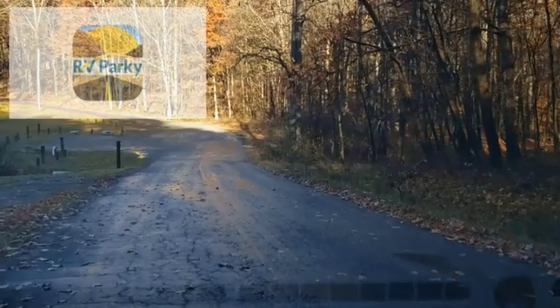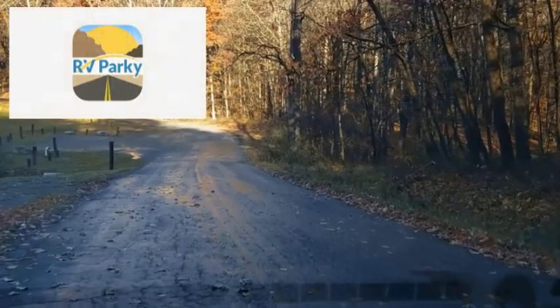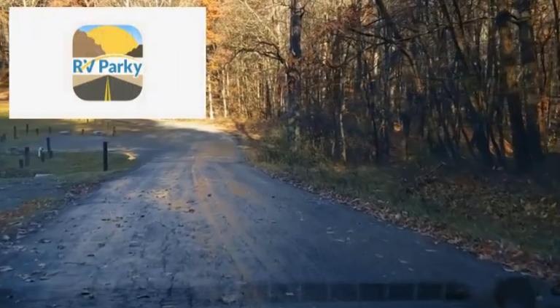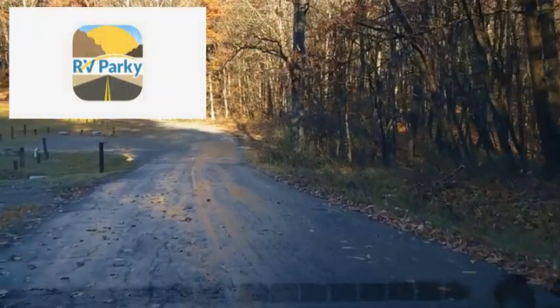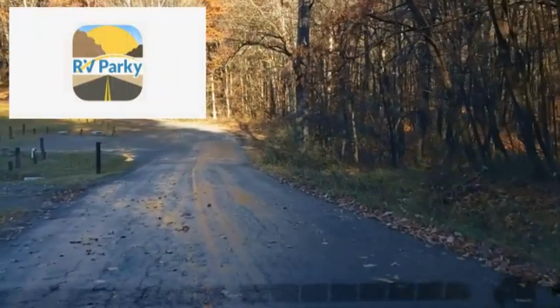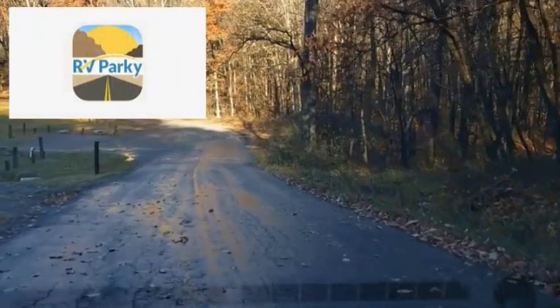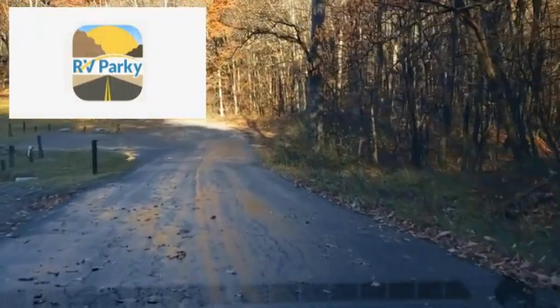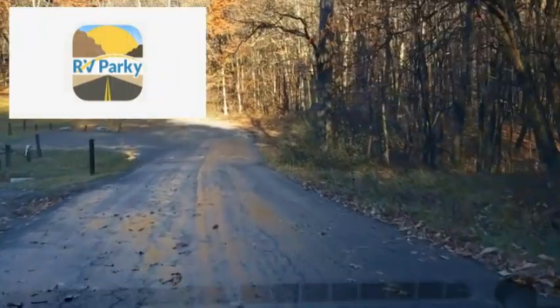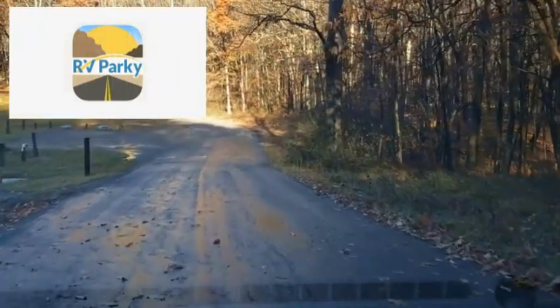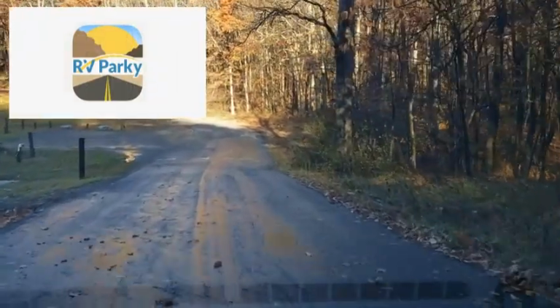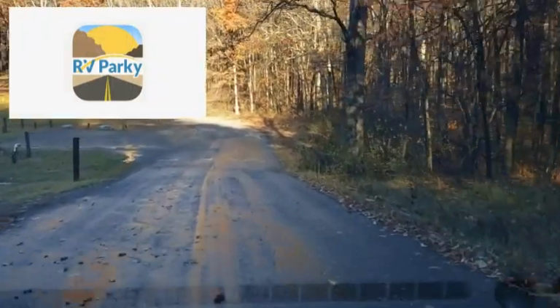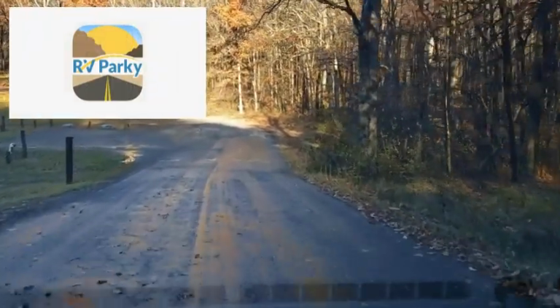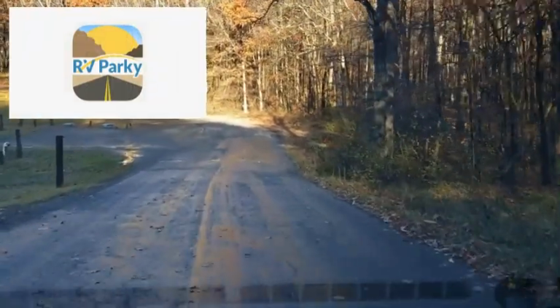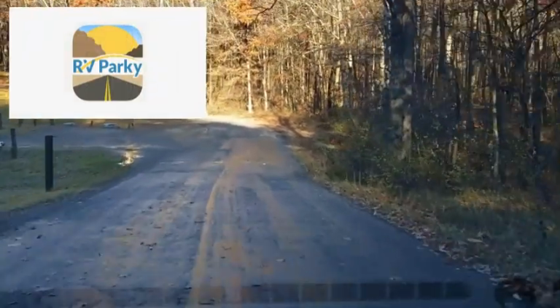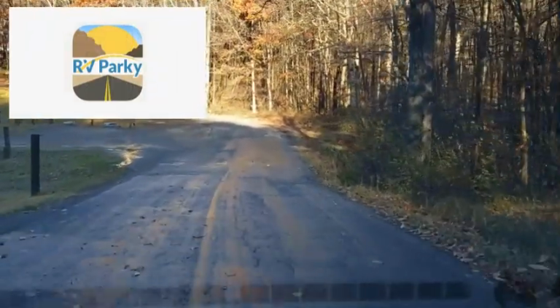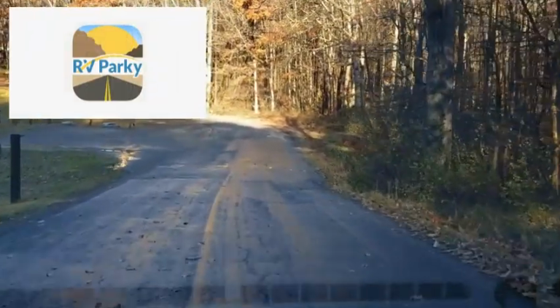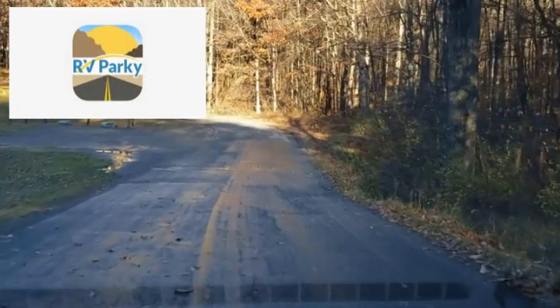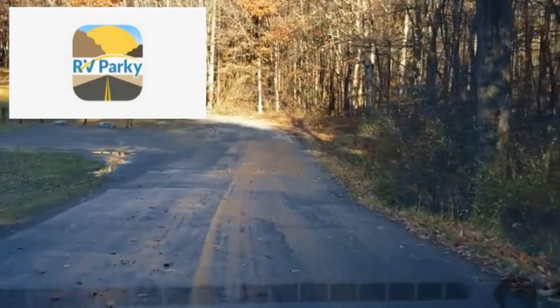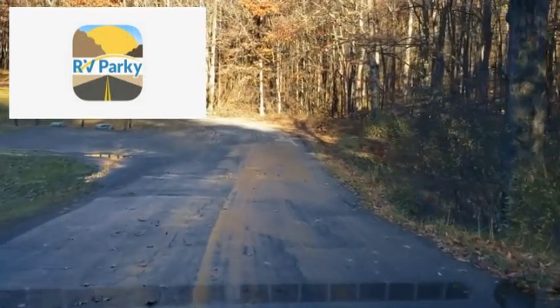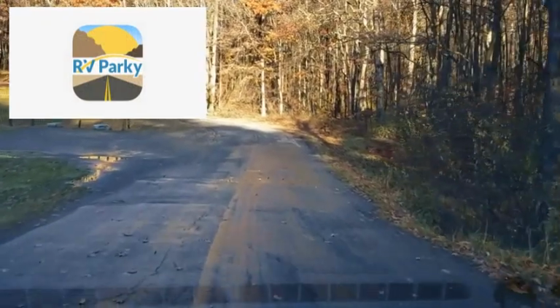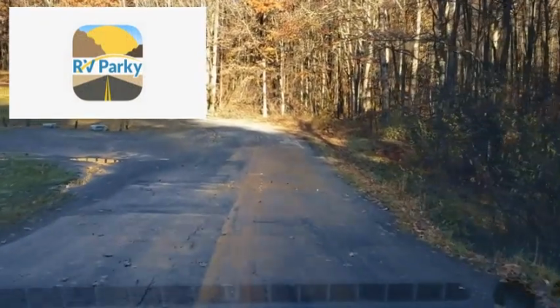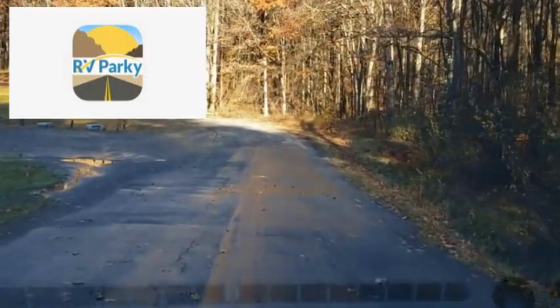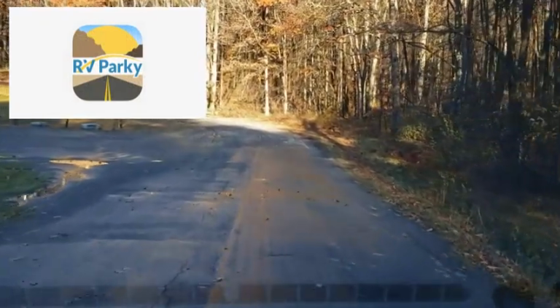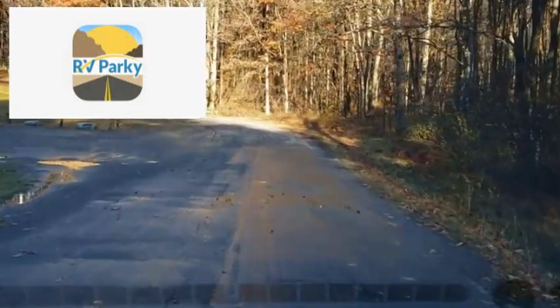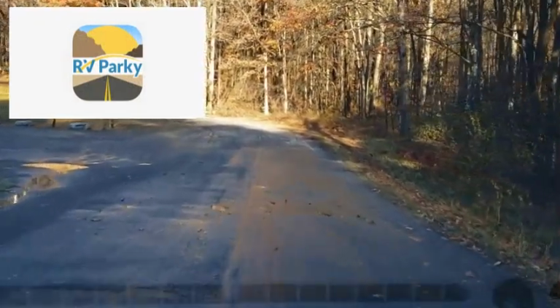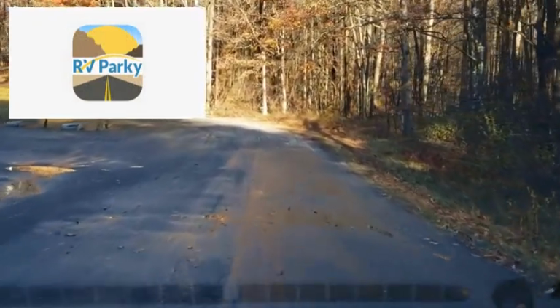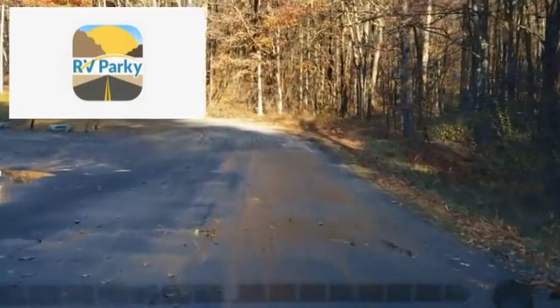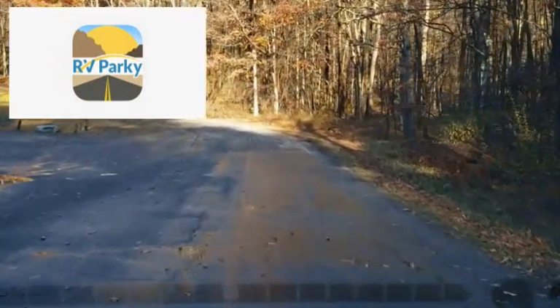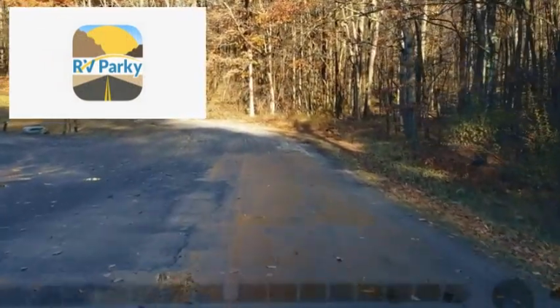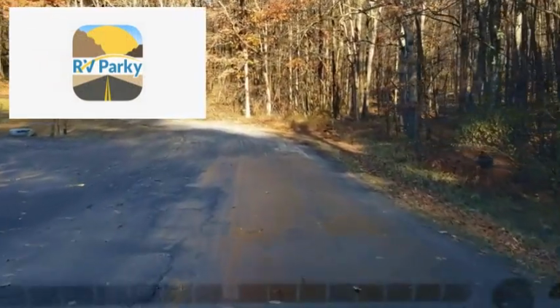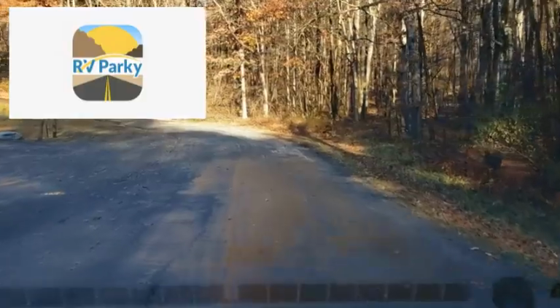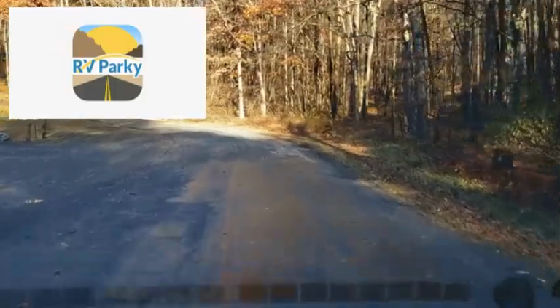I wanted to tell you guys about this great app too — RV Parky. What a wonderful app to find campgrounds all over this great country of ours, and it's absolutely free. Check your Play Store.